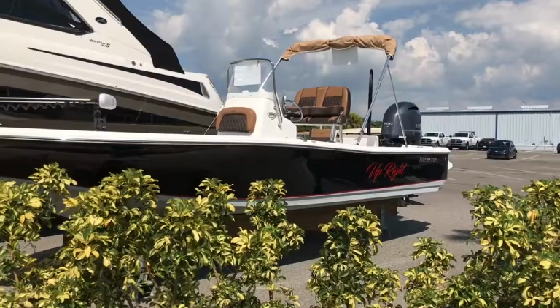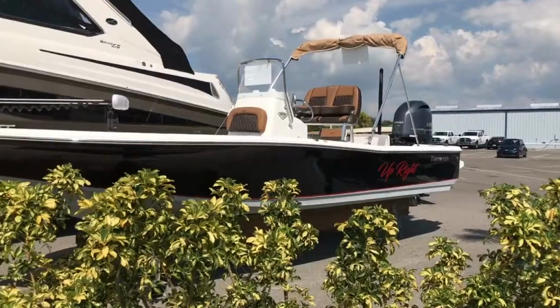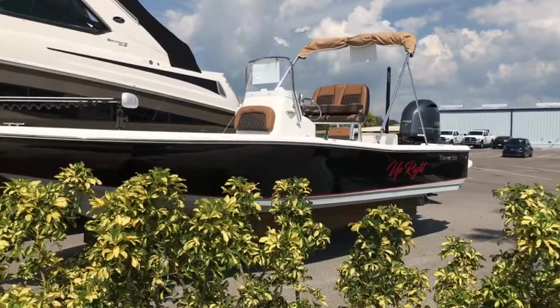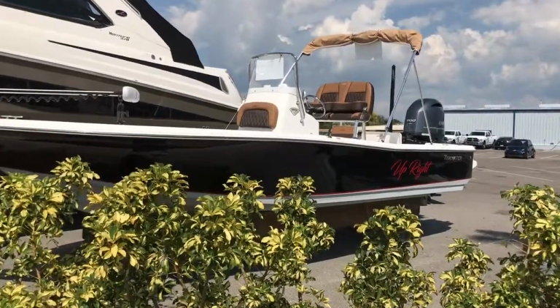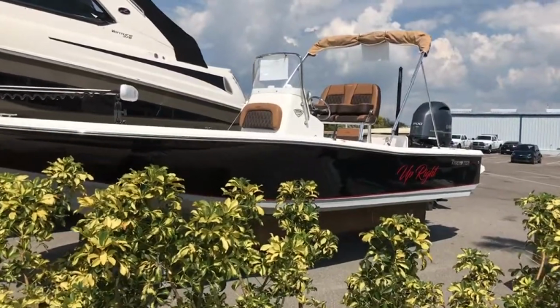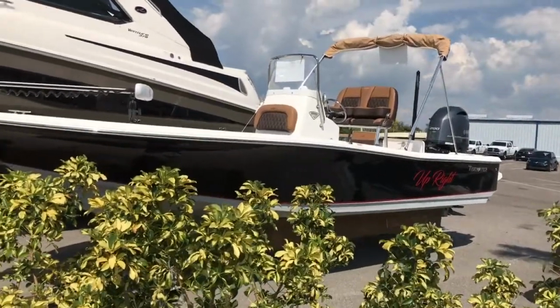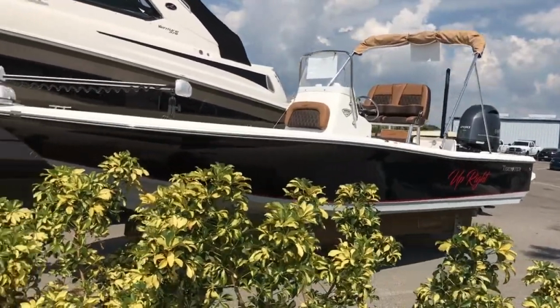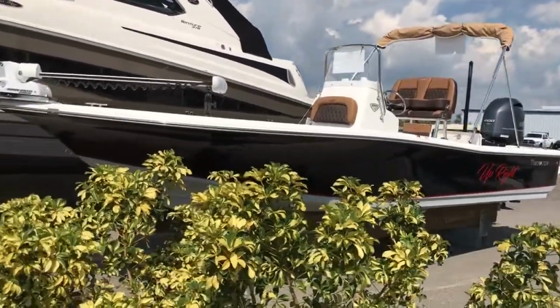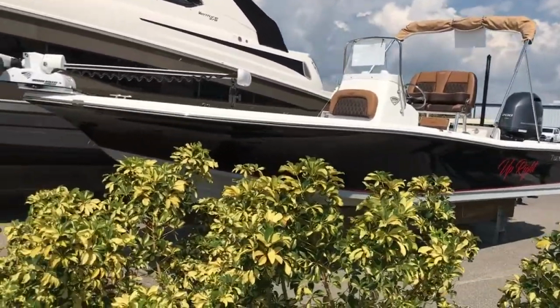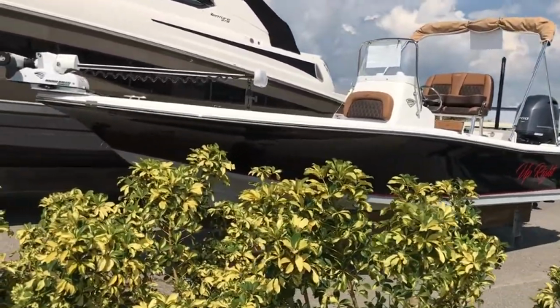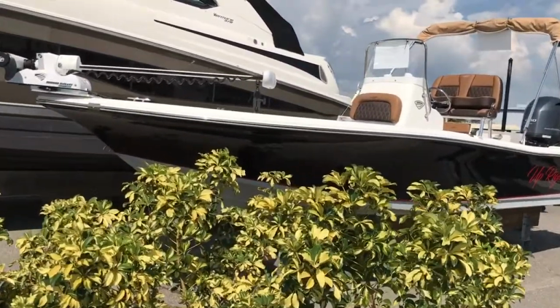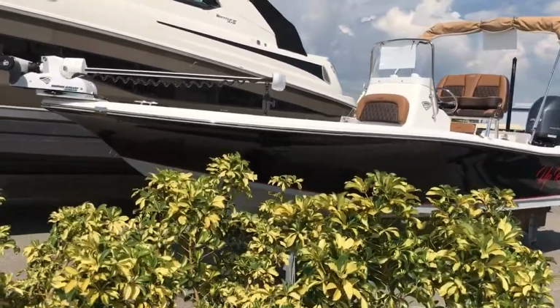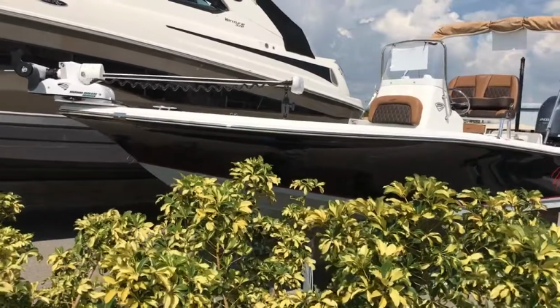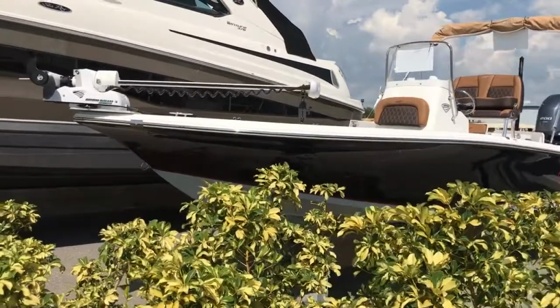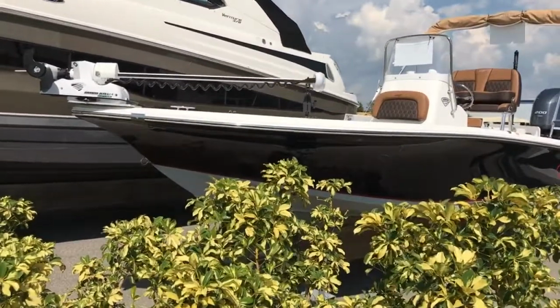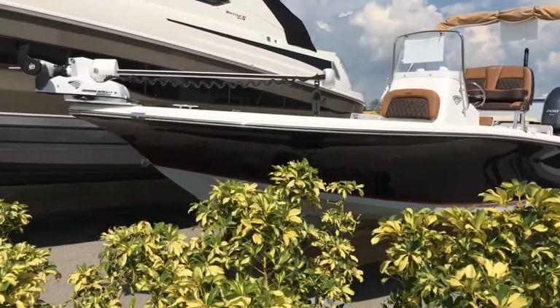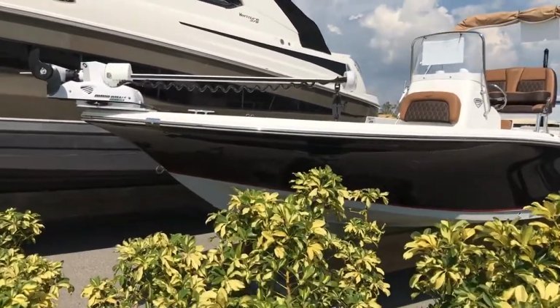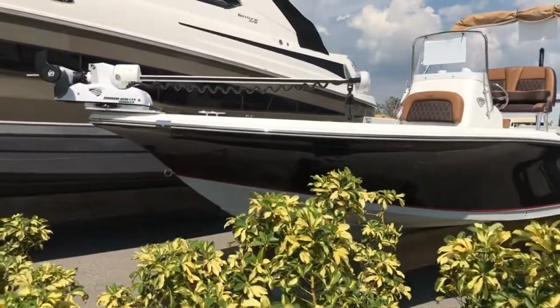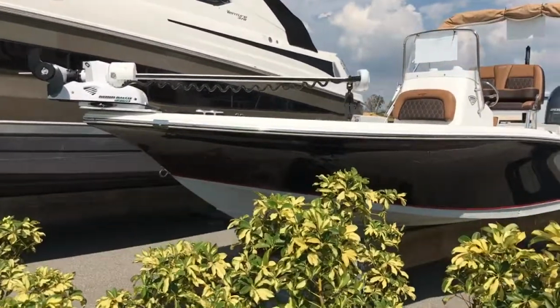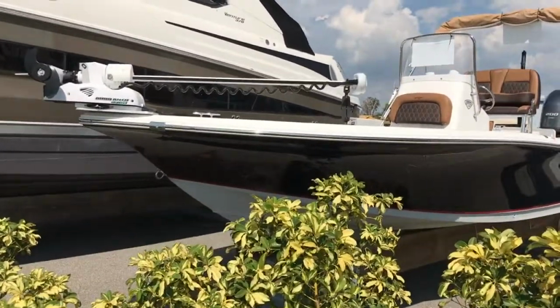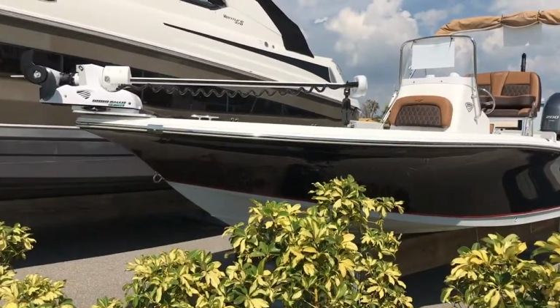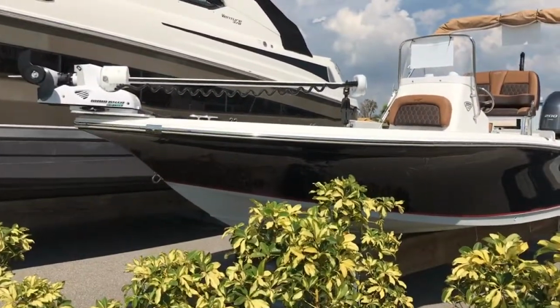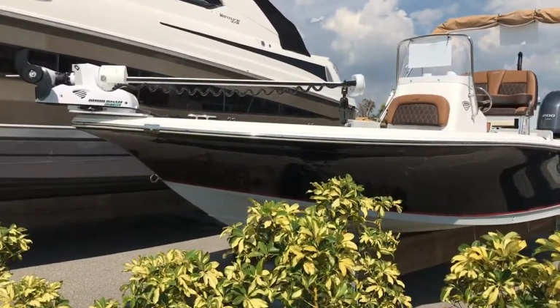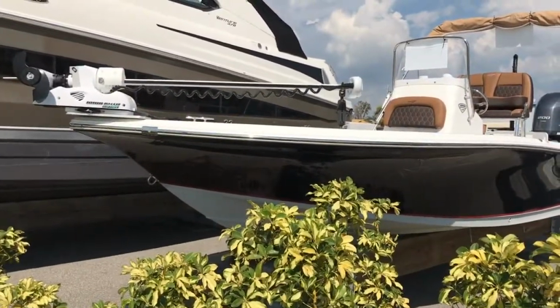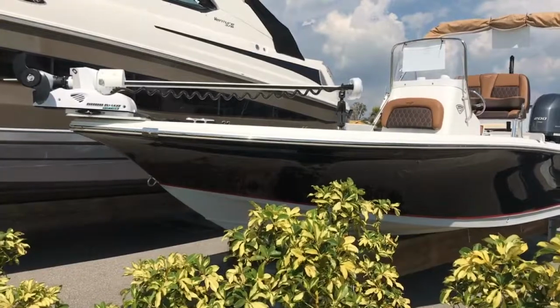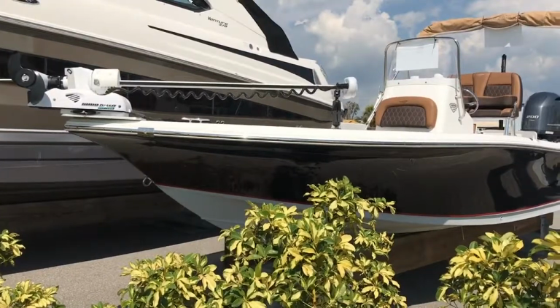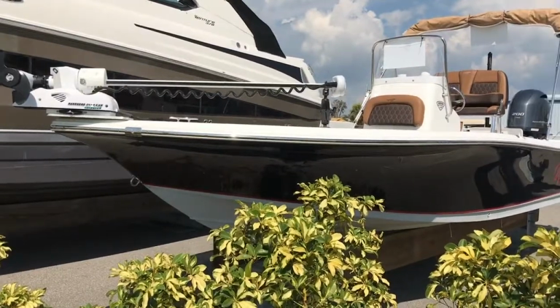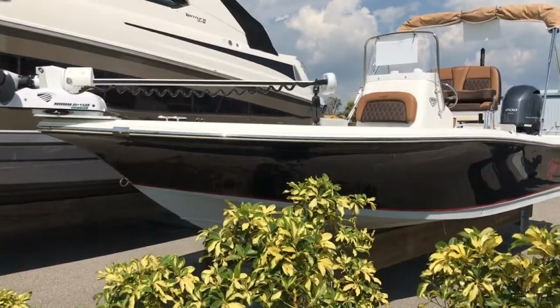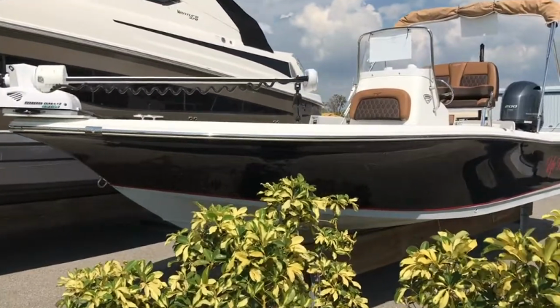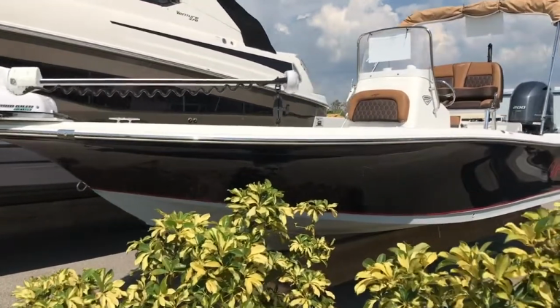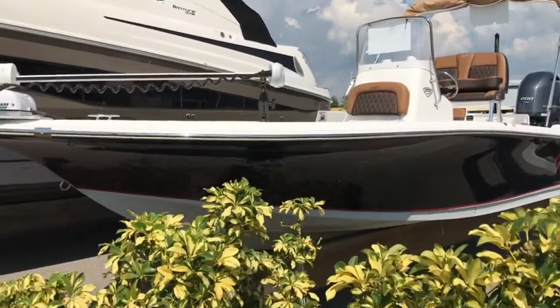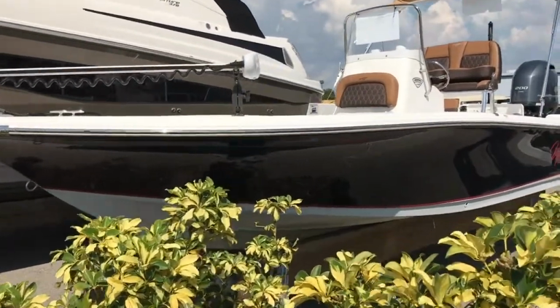Hi, this is Captain Tim Blanchard at MarineMax in Venice, Florida. This is a new brokerage listing that we have available. It's a 2017 Tidewater 2200 Carolina Bay Series — a nice bay fishing boat.